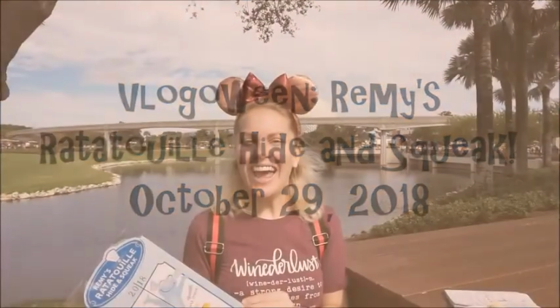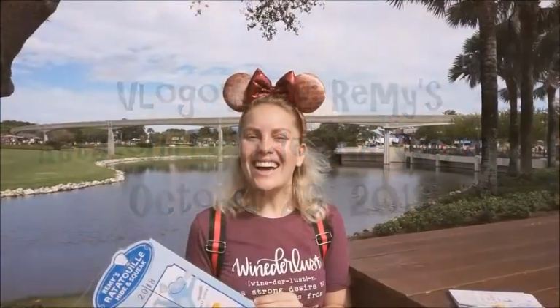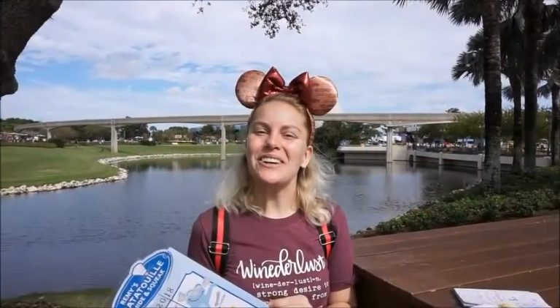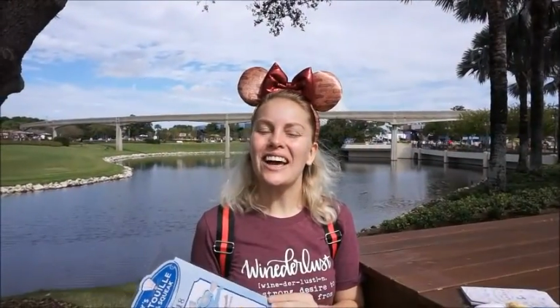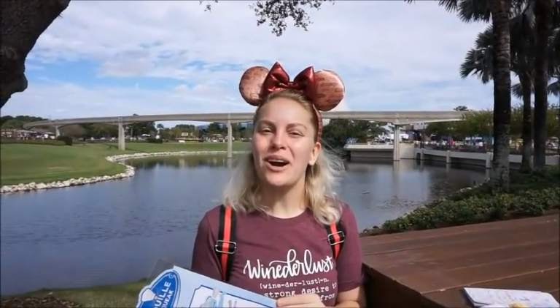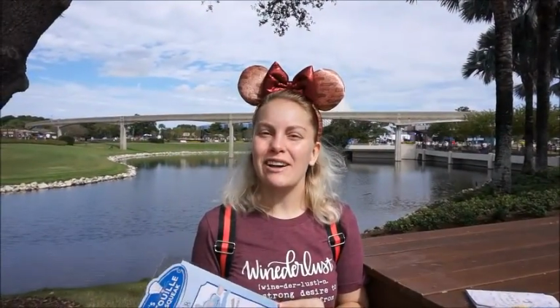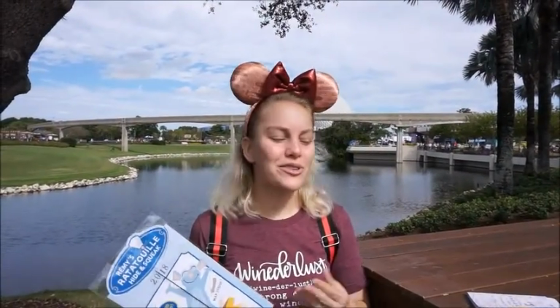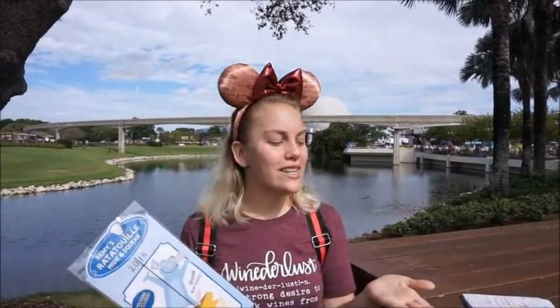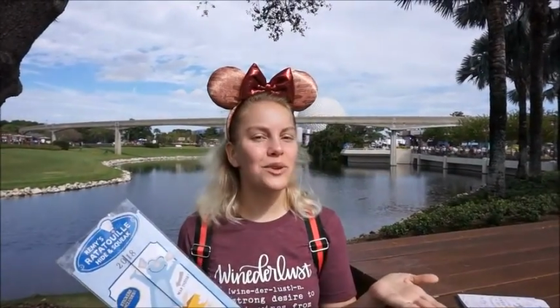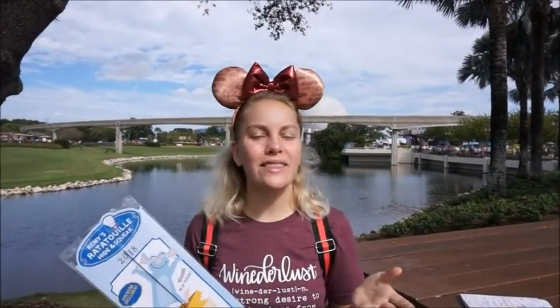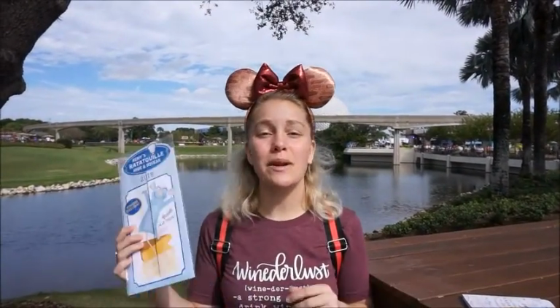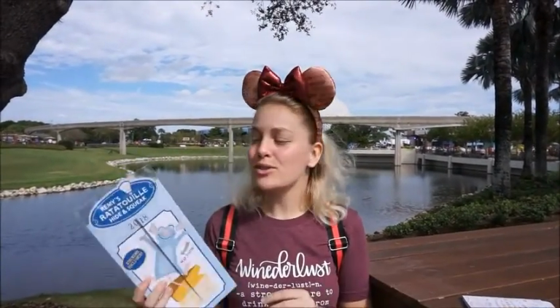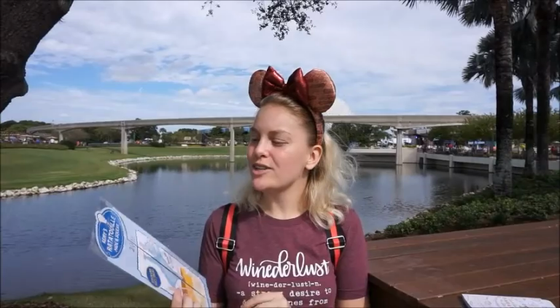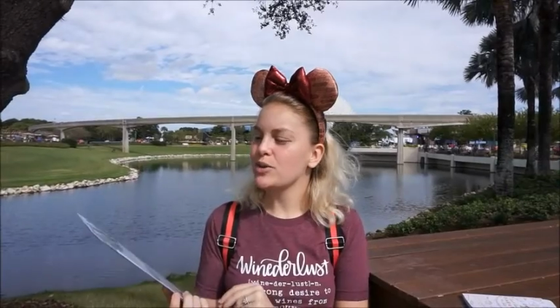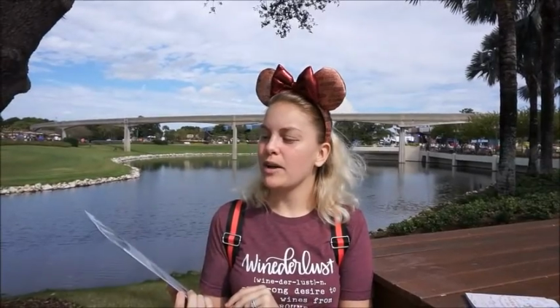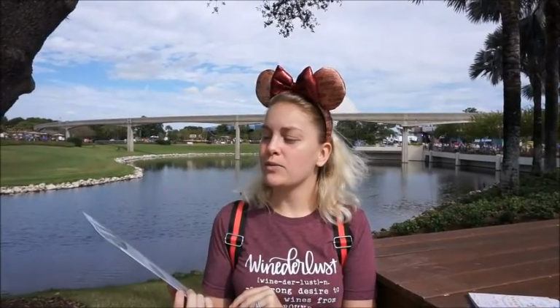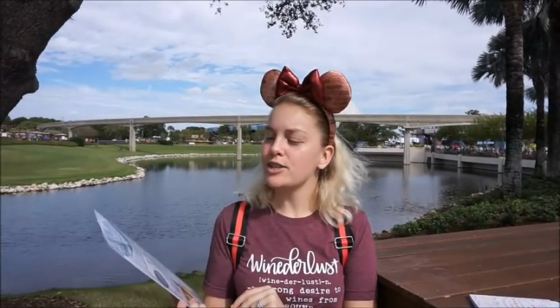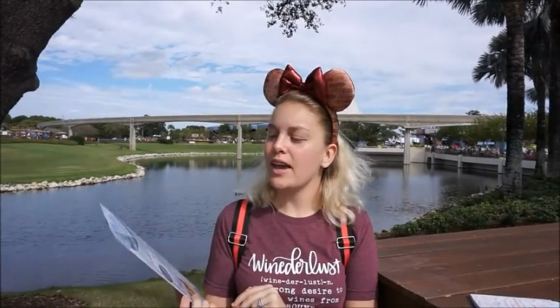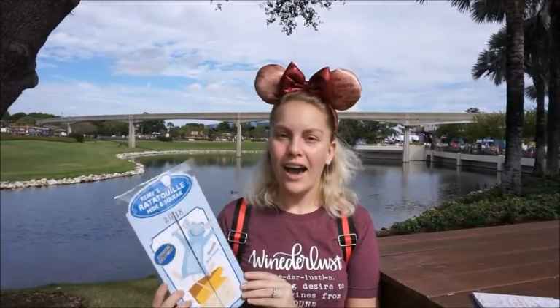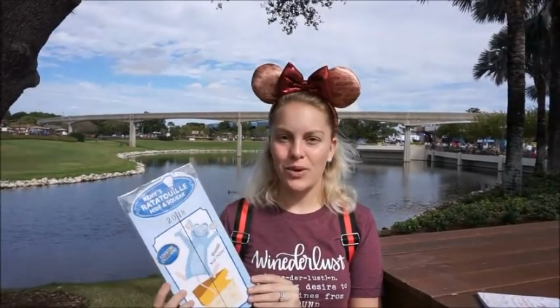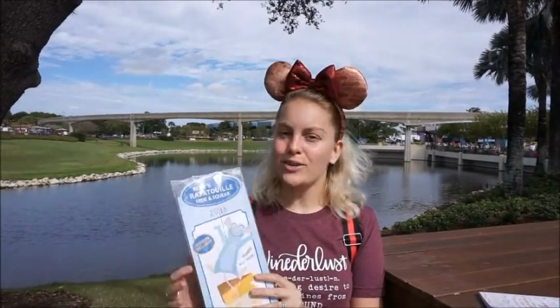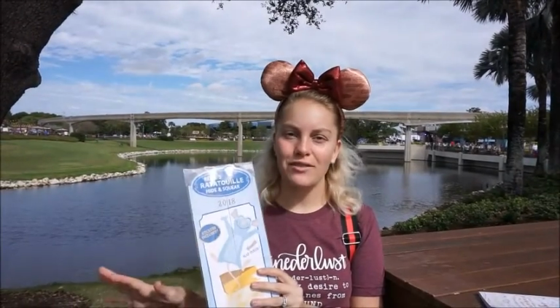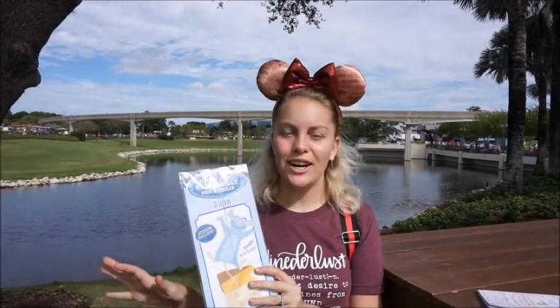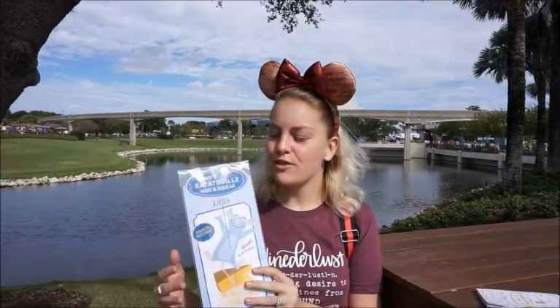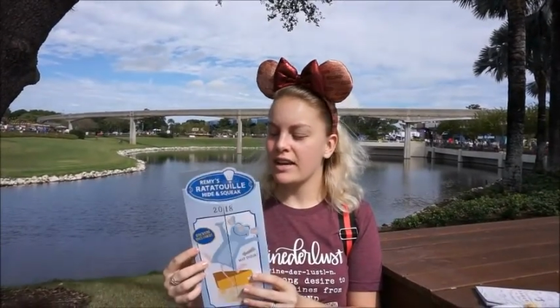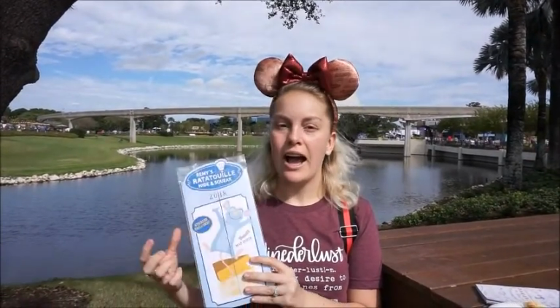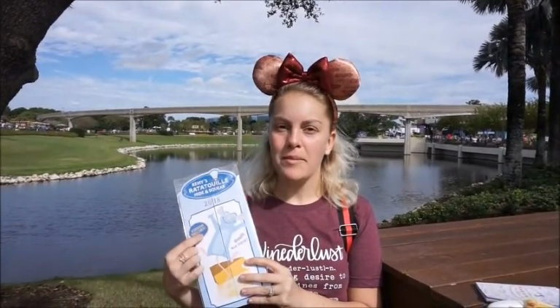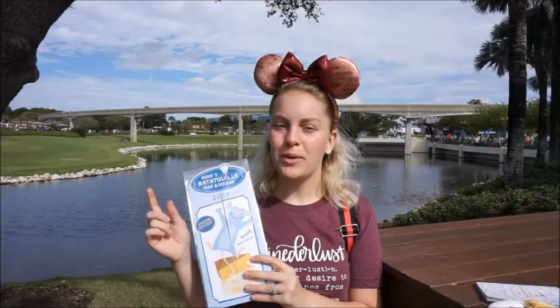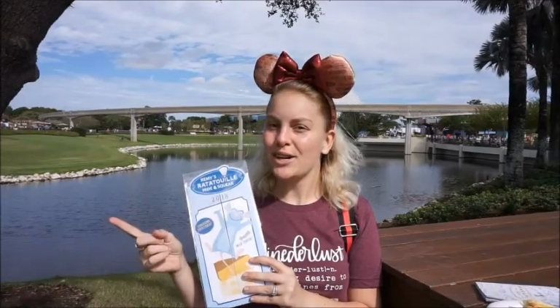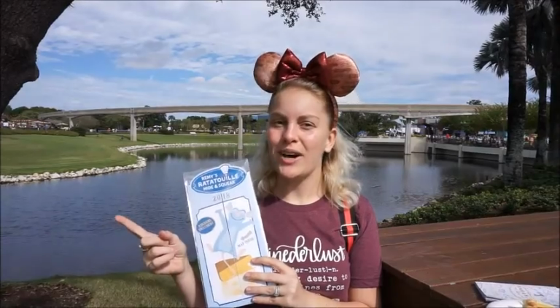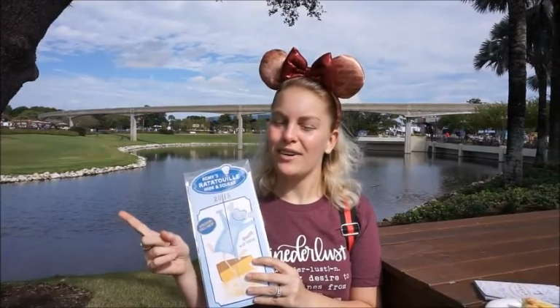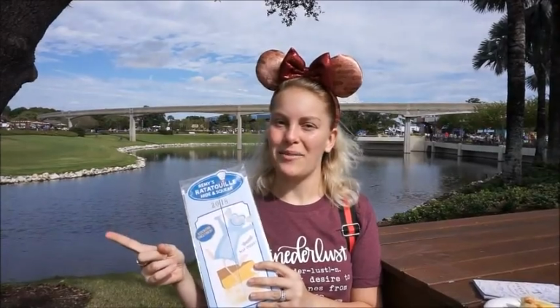Hey guys, we are here at Epcot this afternoon trying some food and wine things, but I'm also going to do the Remy's Ratatouille scavenger hunt. I do this every year. It's so fun. I got my map. Let's go and find Remy.